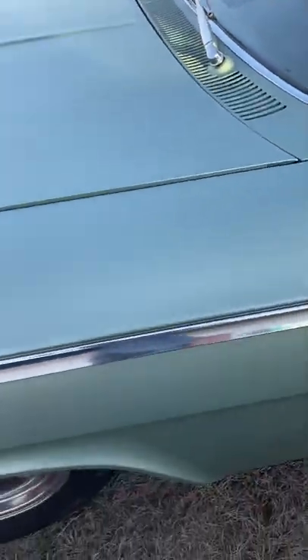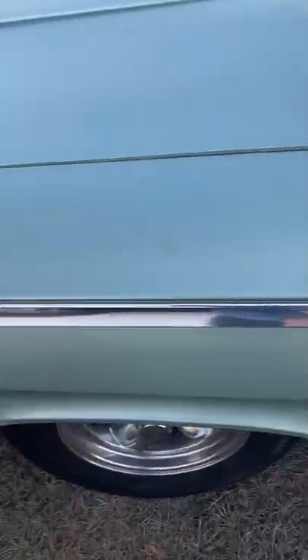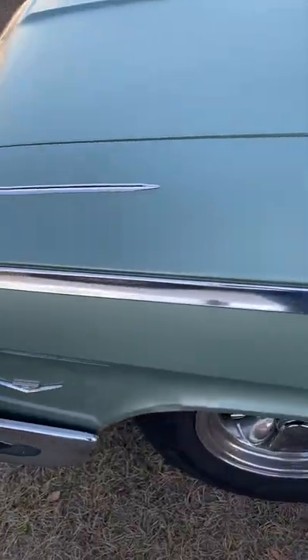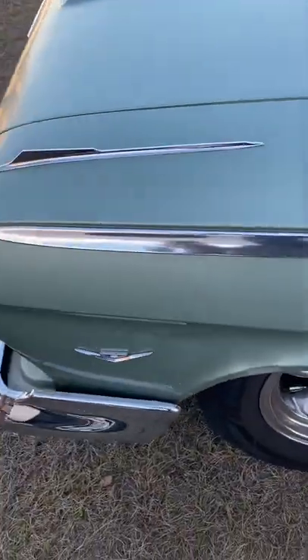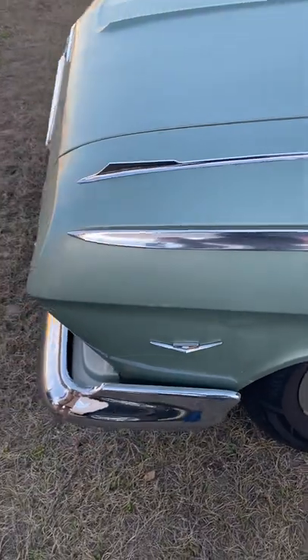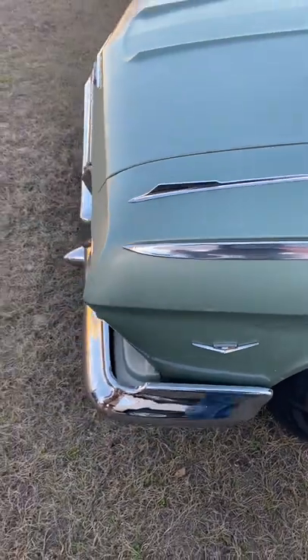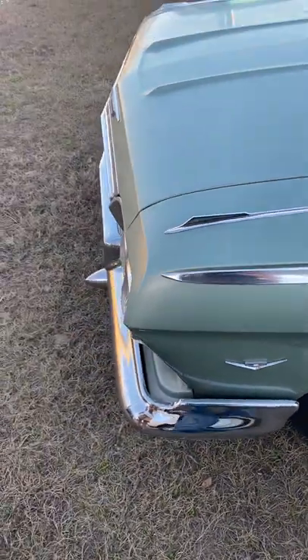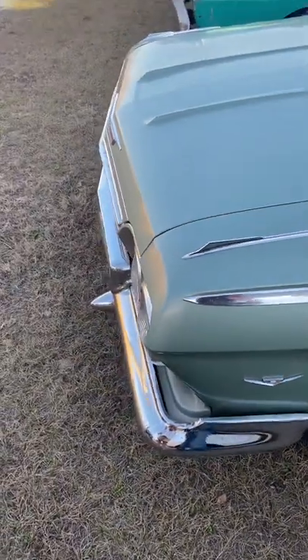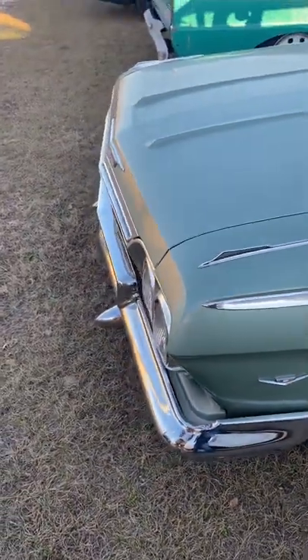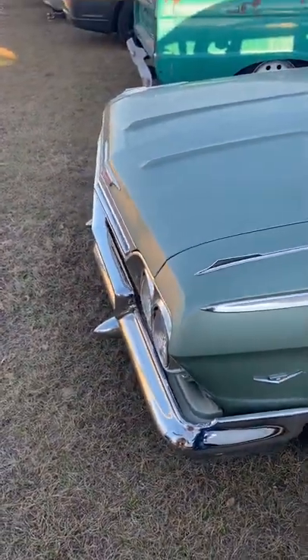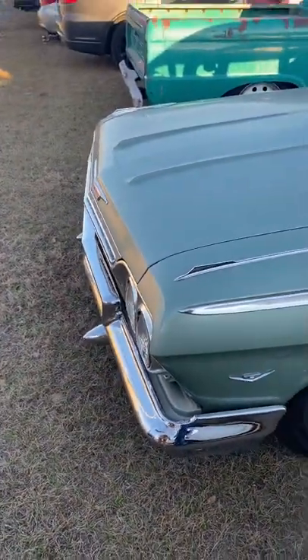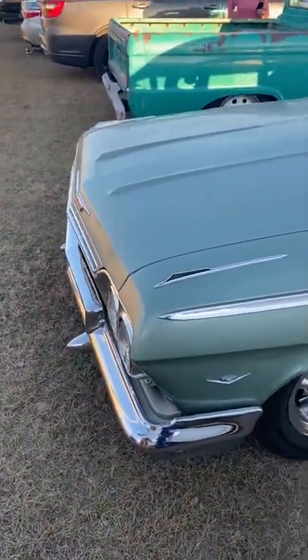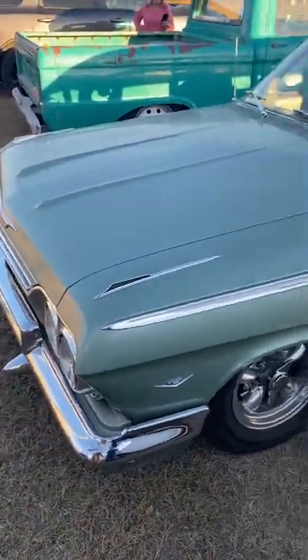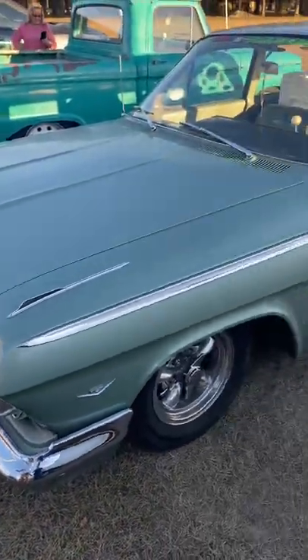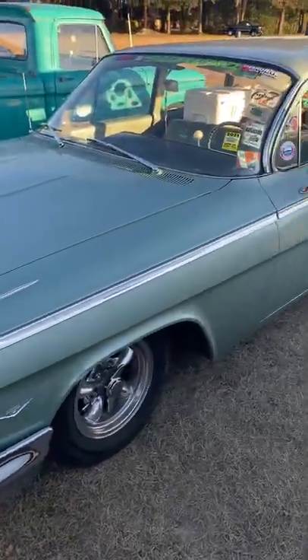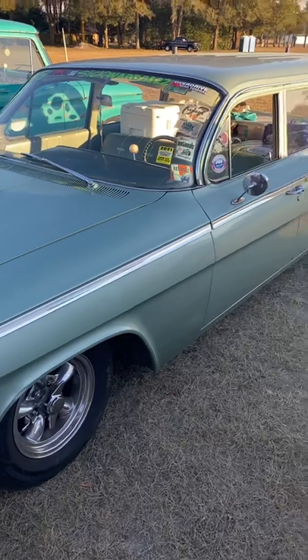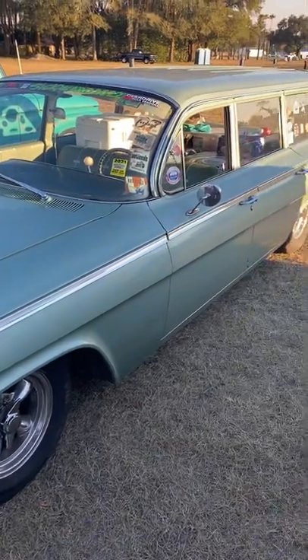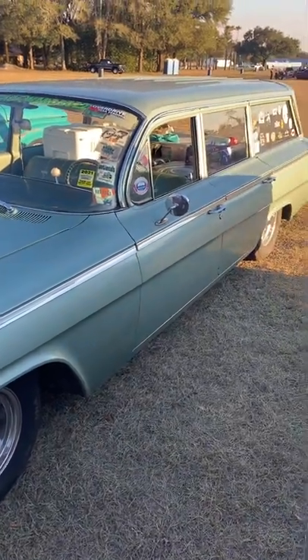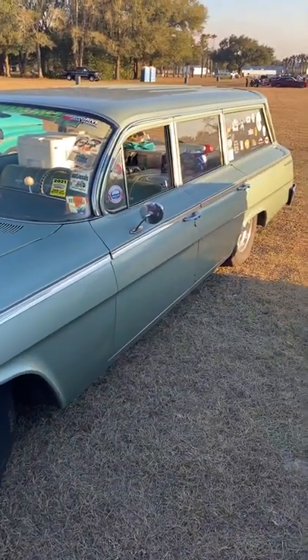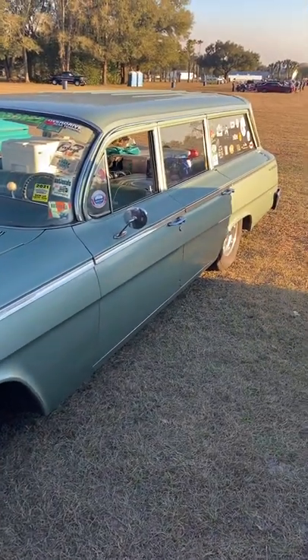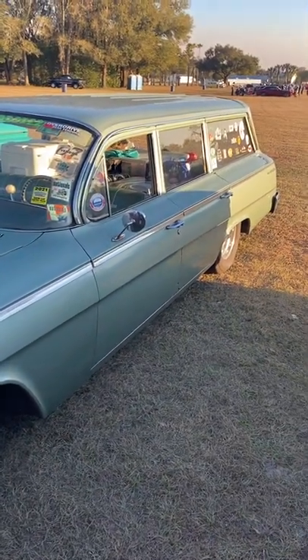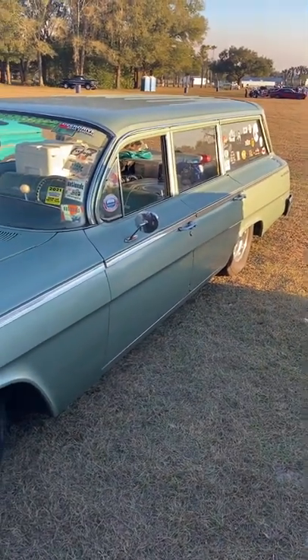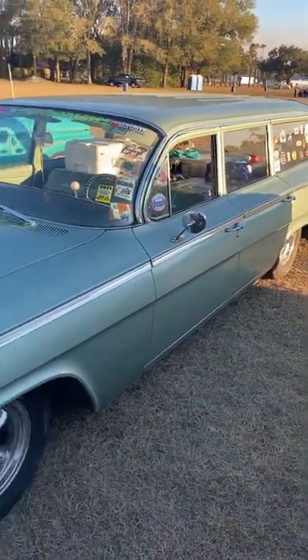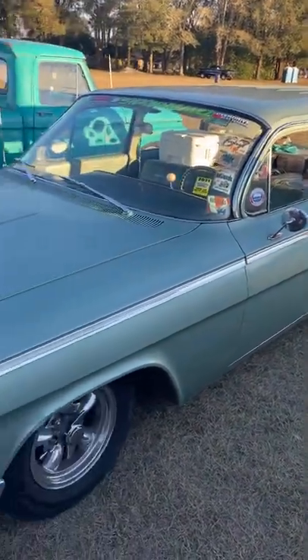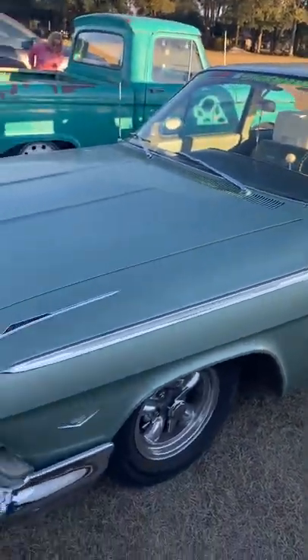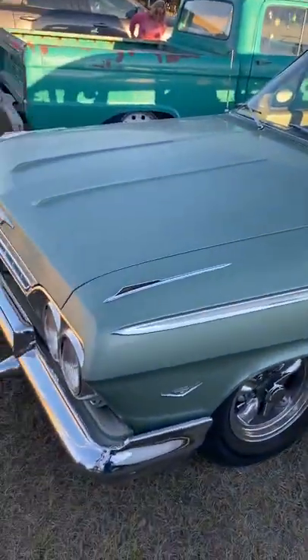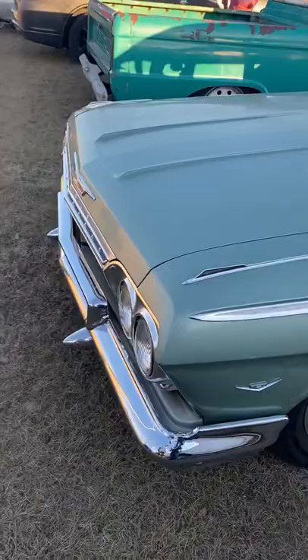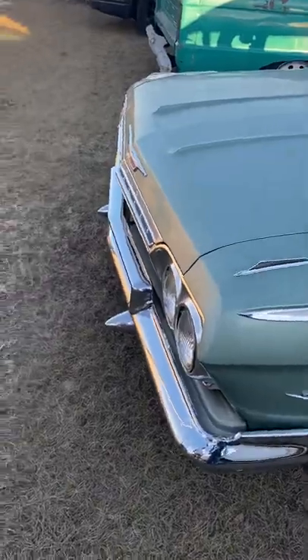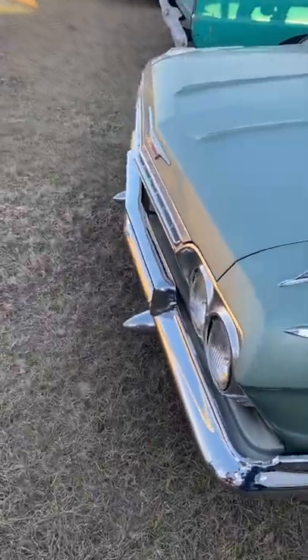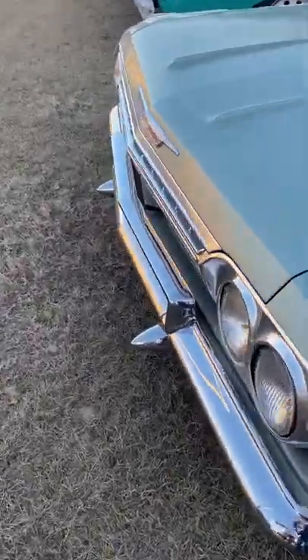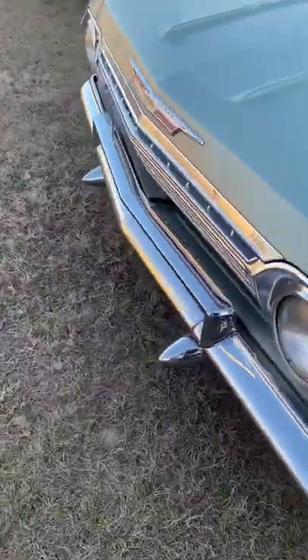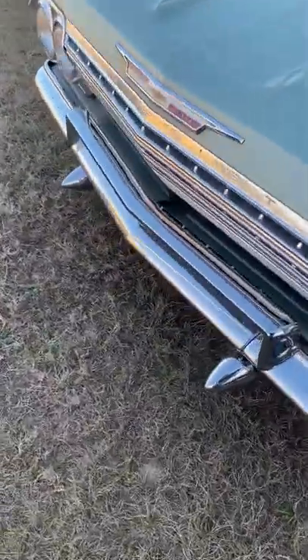This car was done in two days. I lowered it, put the wheels on it, and I haven't touched it in 20 years. 283 PowerGlide. It's got 91,000 actual miles on it. It's original paint, original interior. We just get in it and drive it.